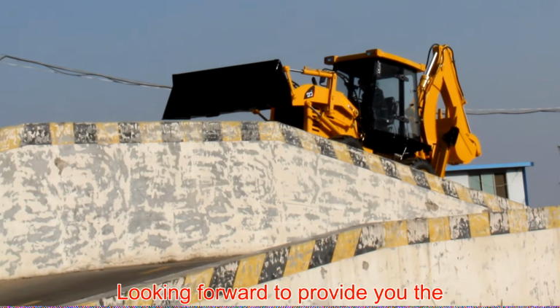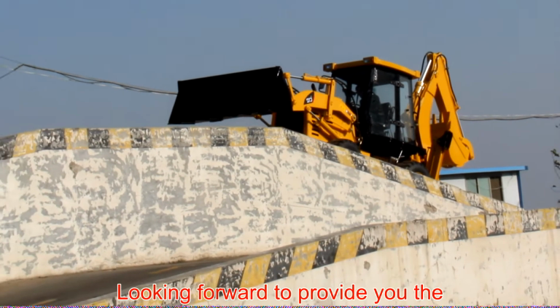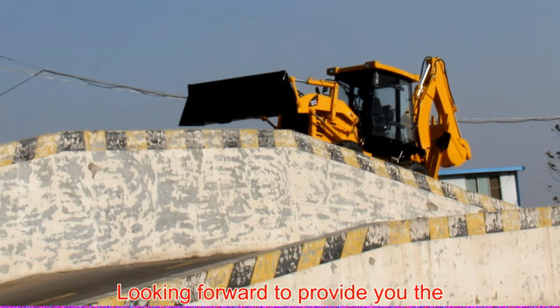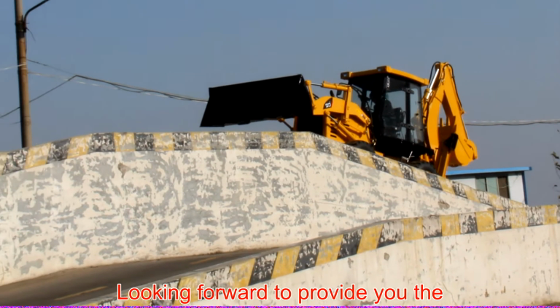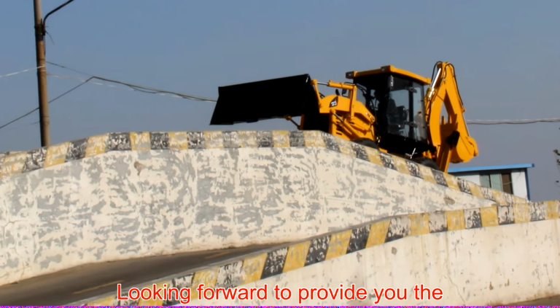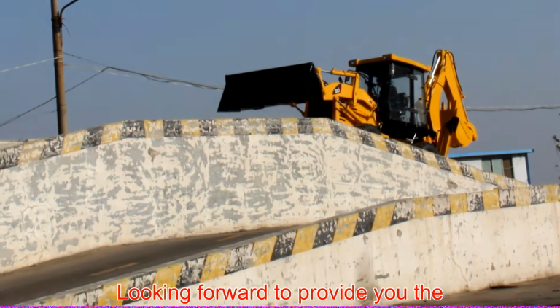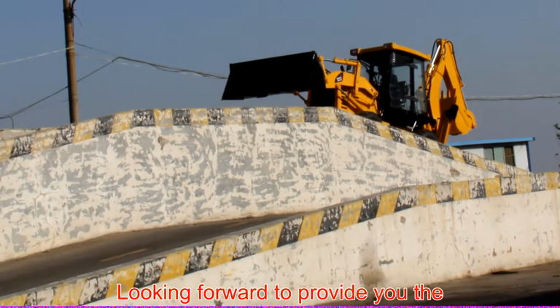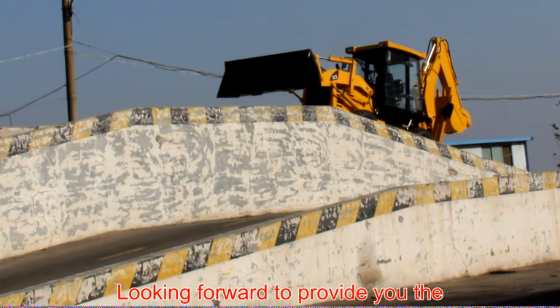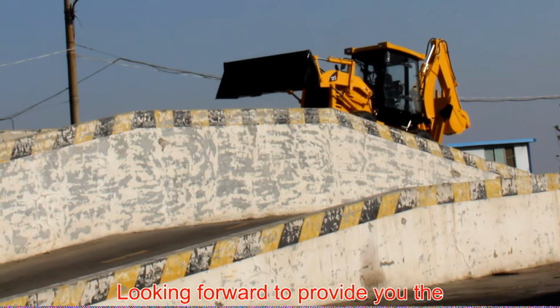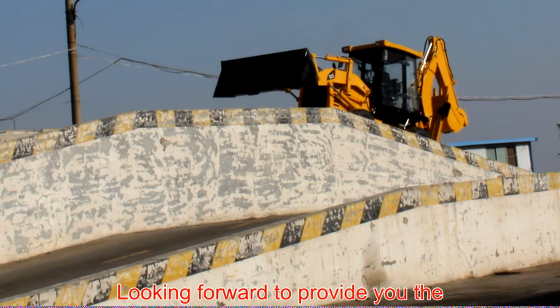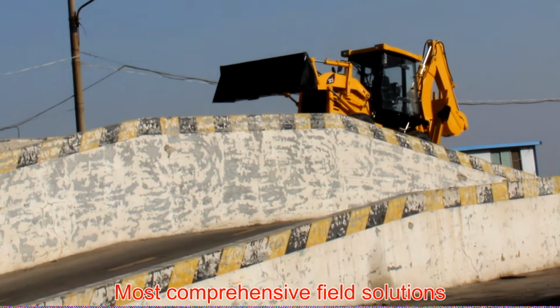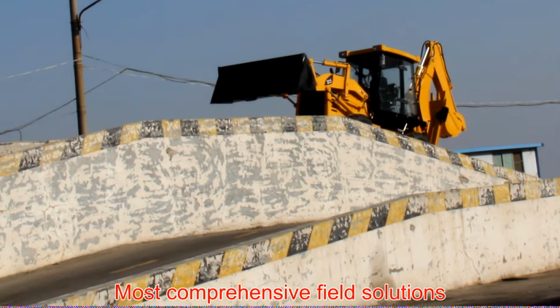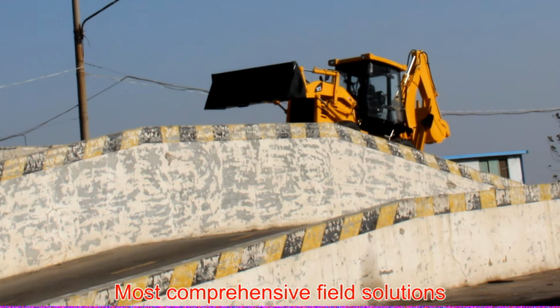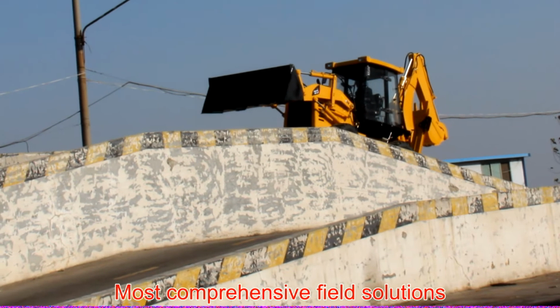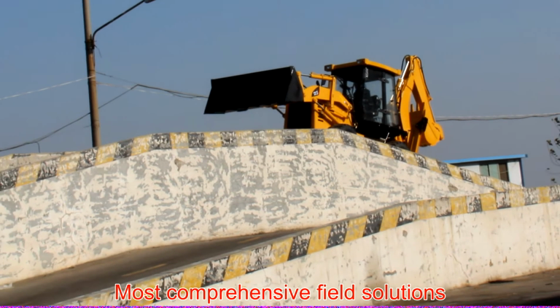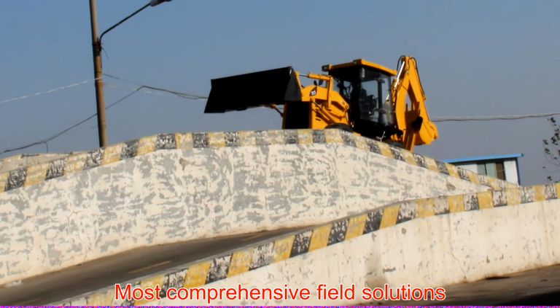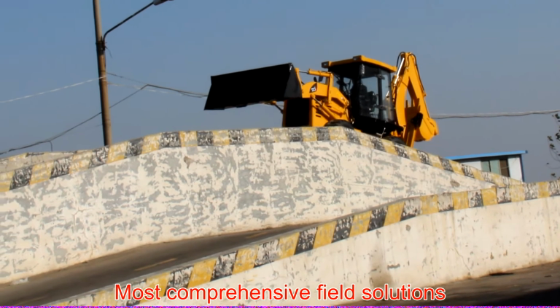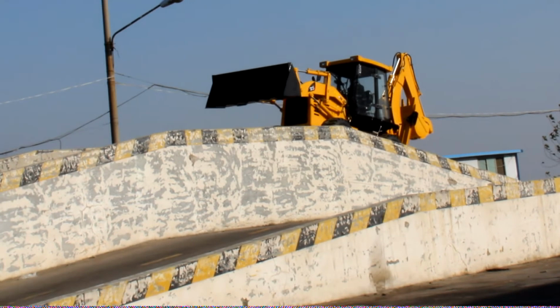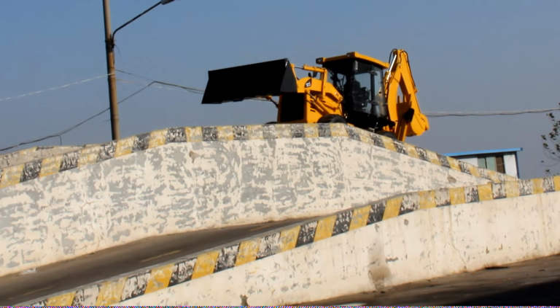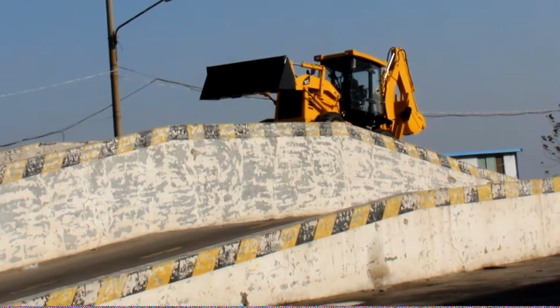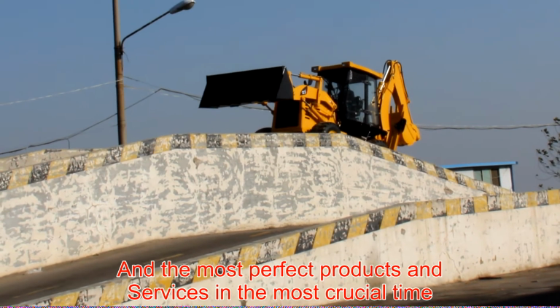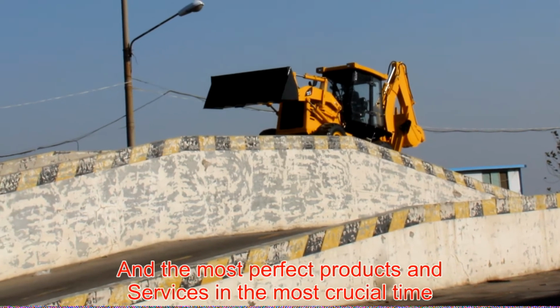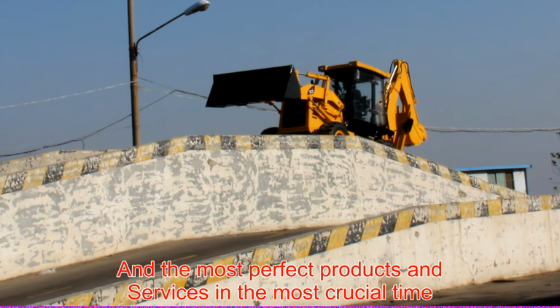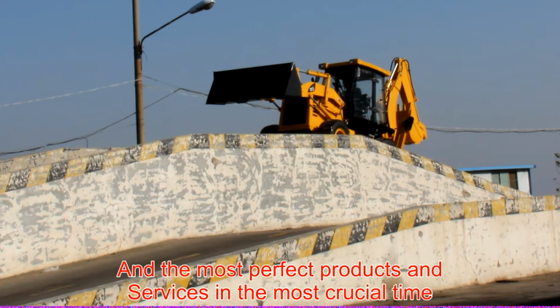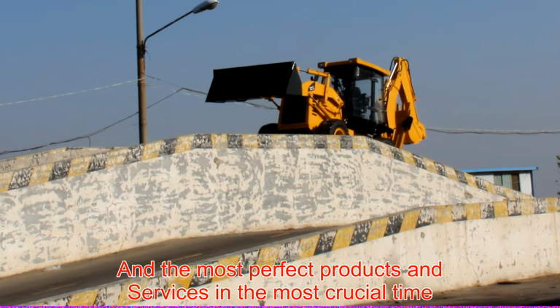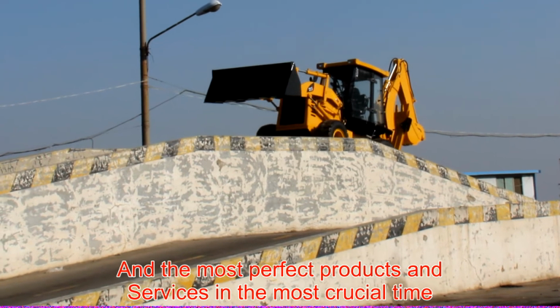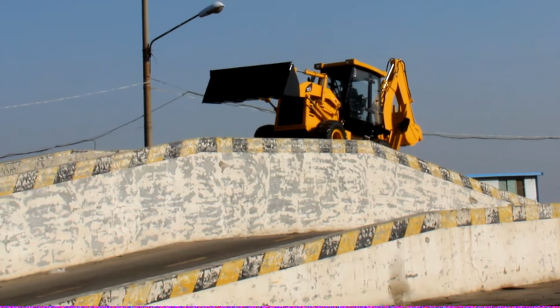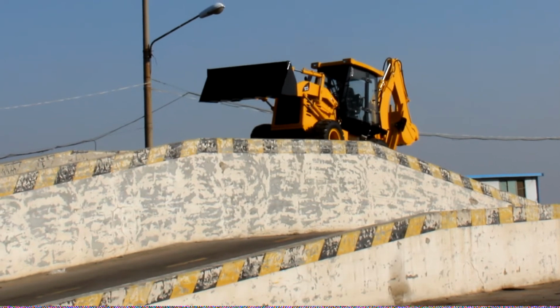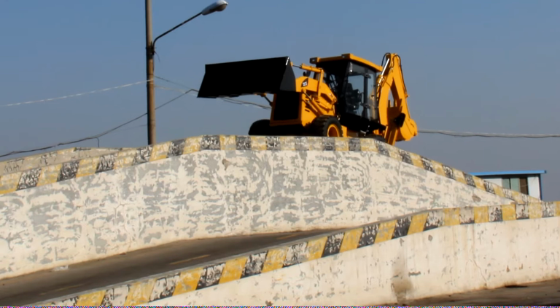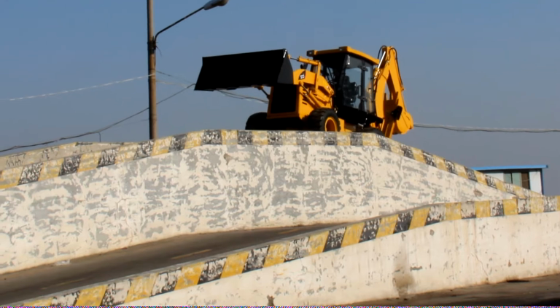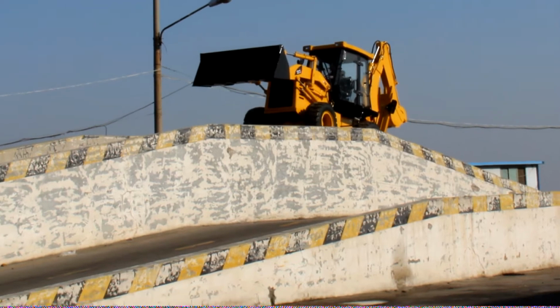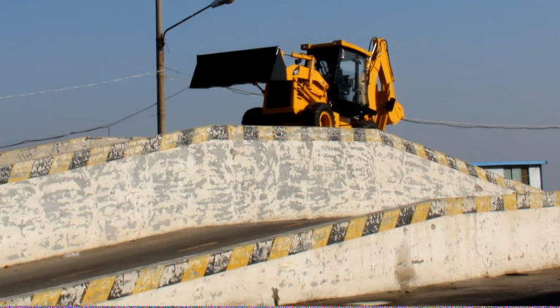Looking forward to providing you the most comprehensive field solutions, the most perfect products, and services at the most crucial time.